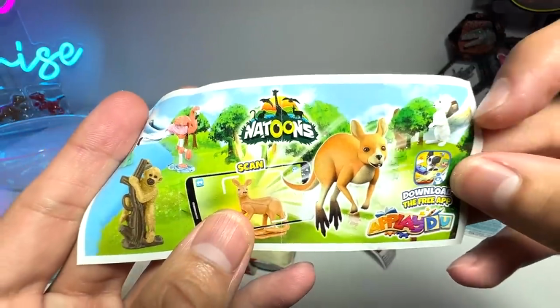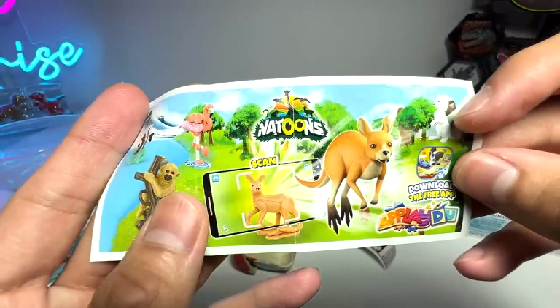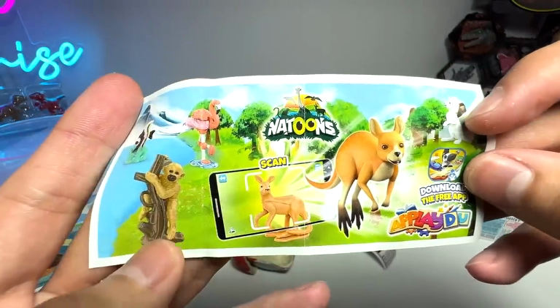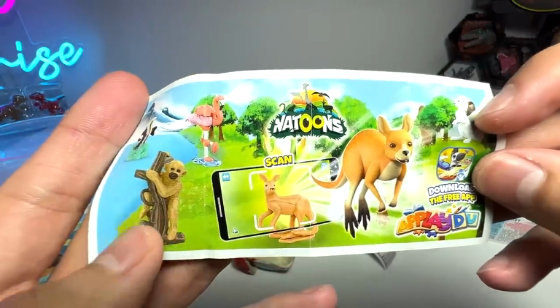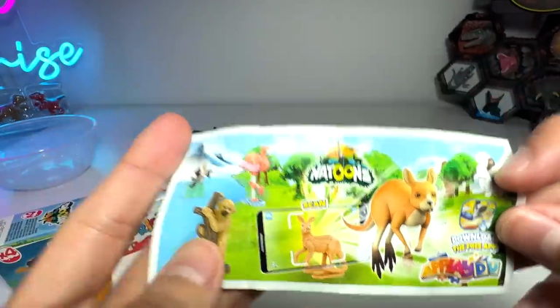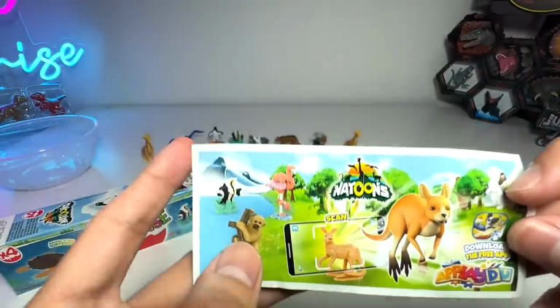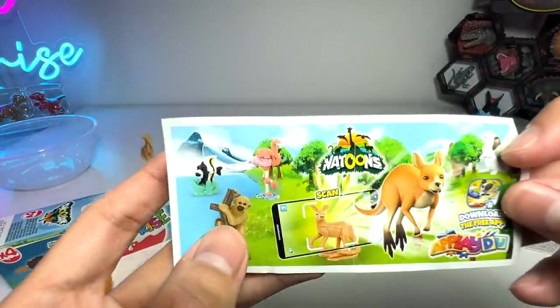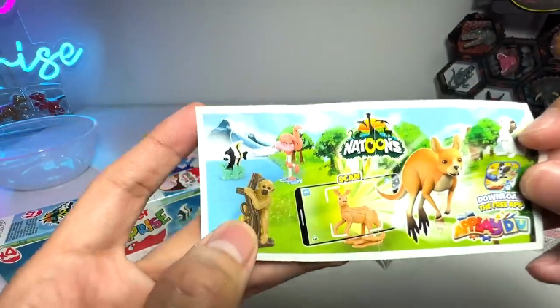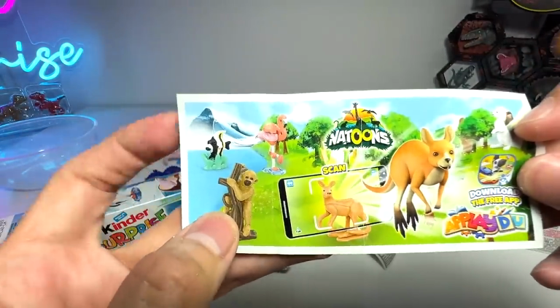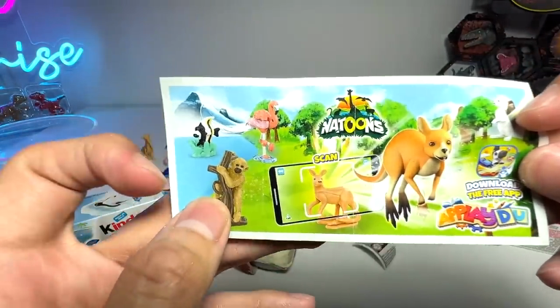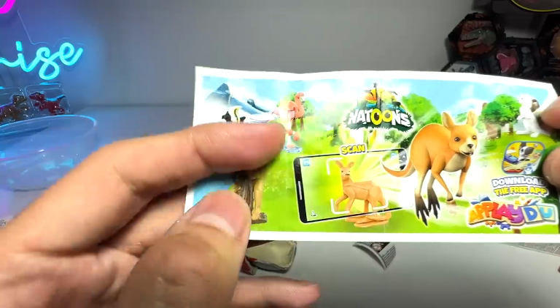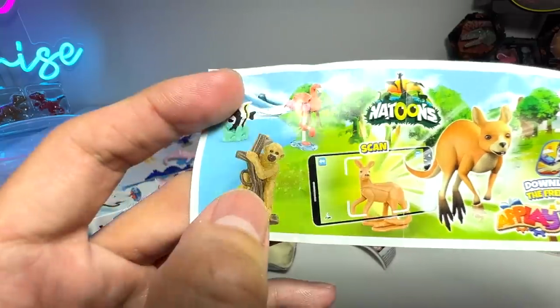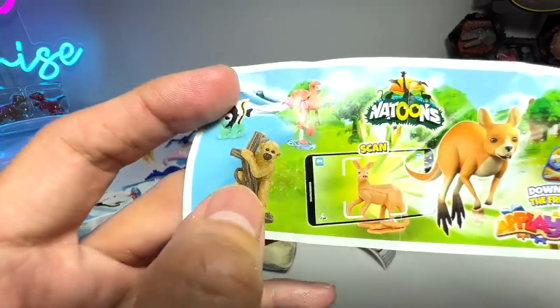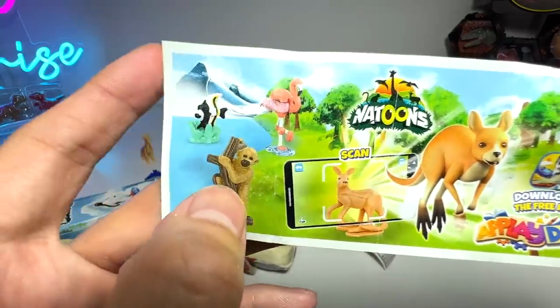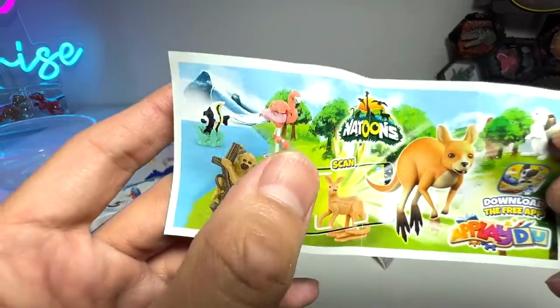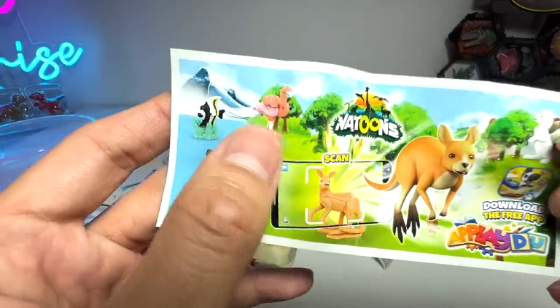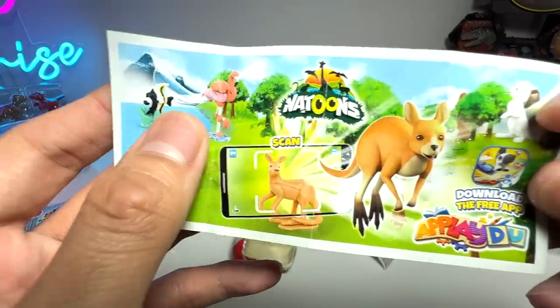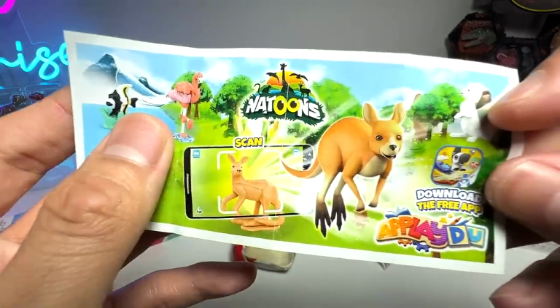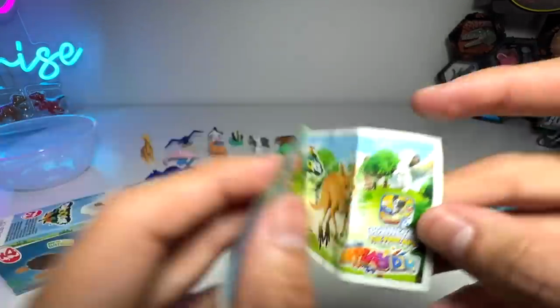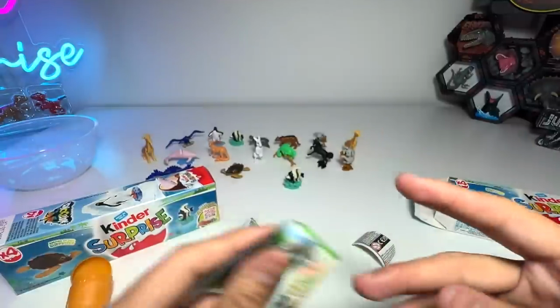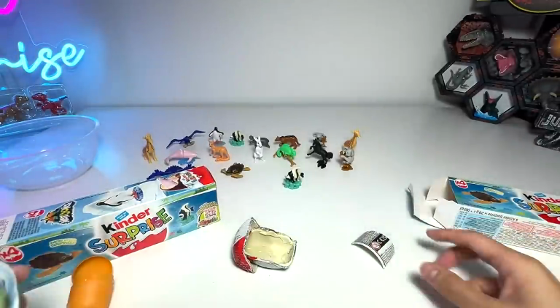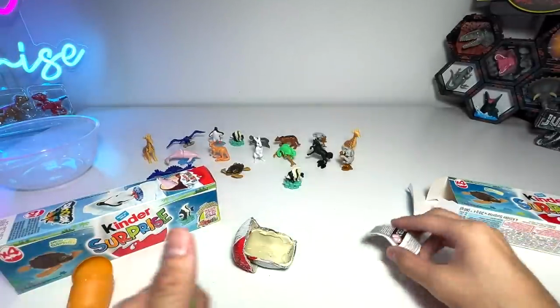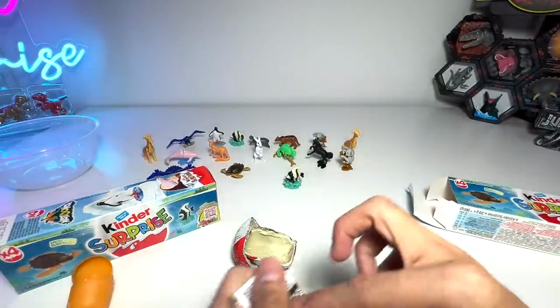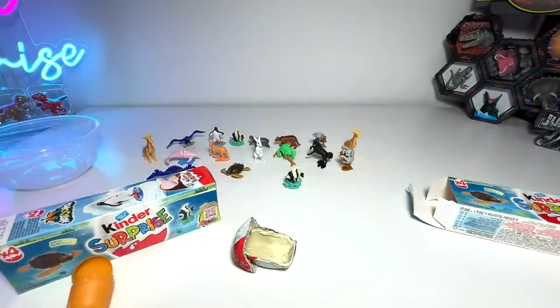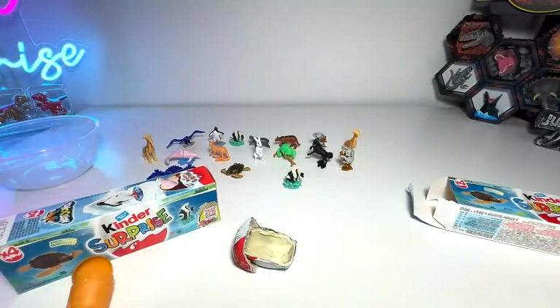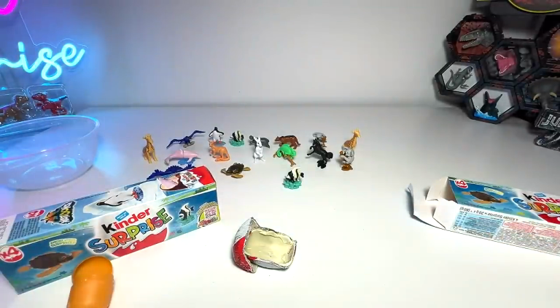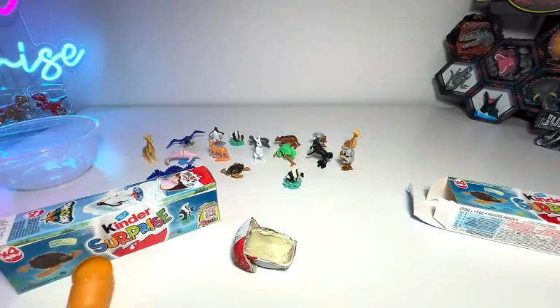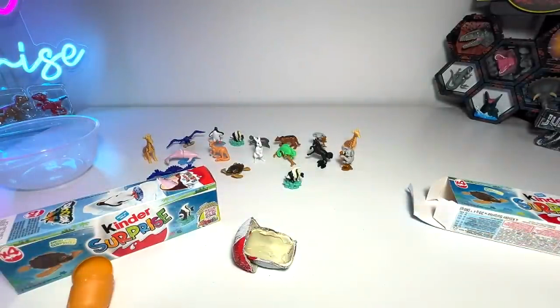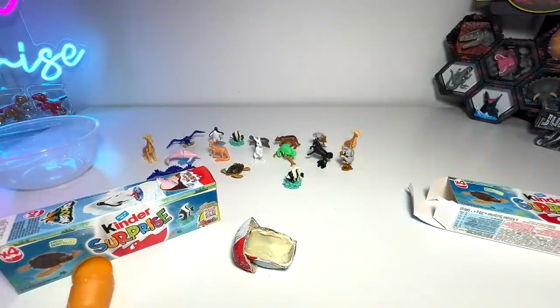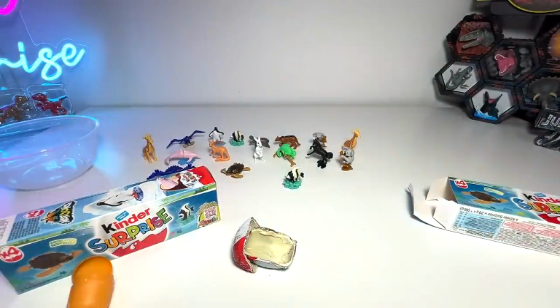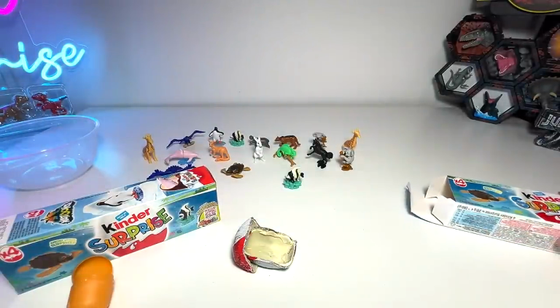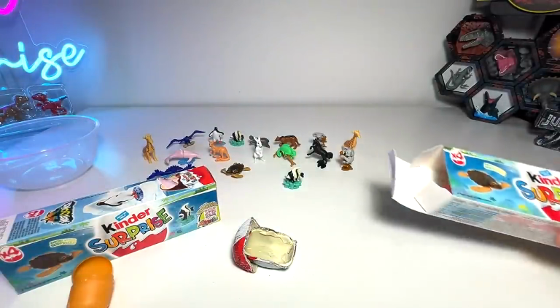We have the bunny. We don't have the chimpanzee yet — I think this is the one we are trying to get. We don't have the flamingo as well. Hopefully we are able to get them. Let's move on.